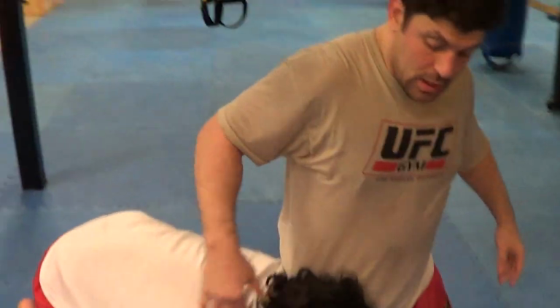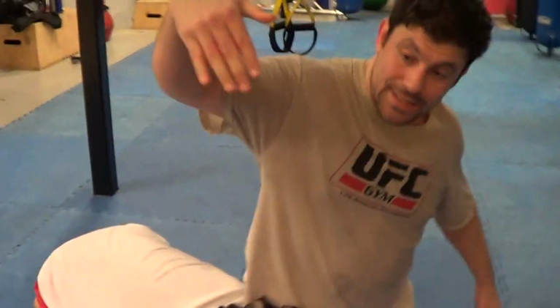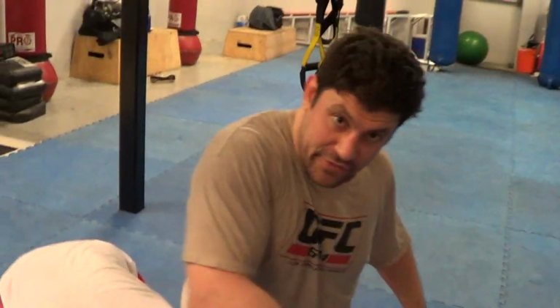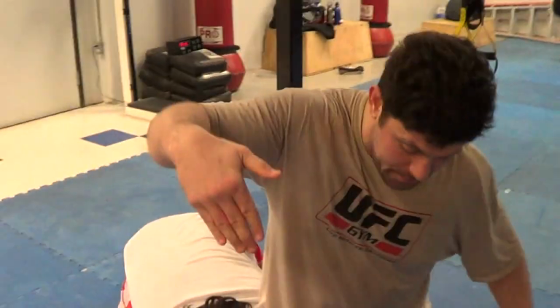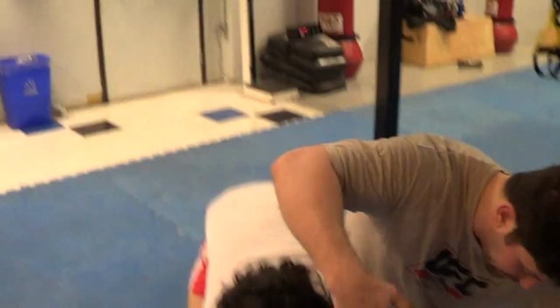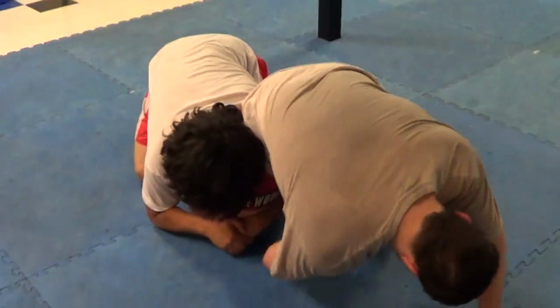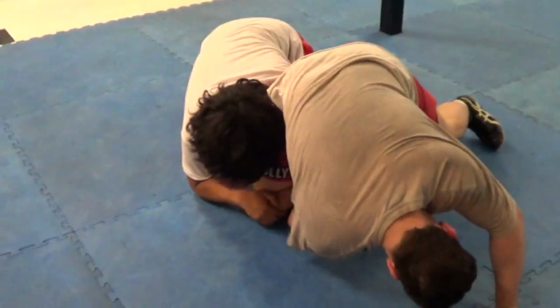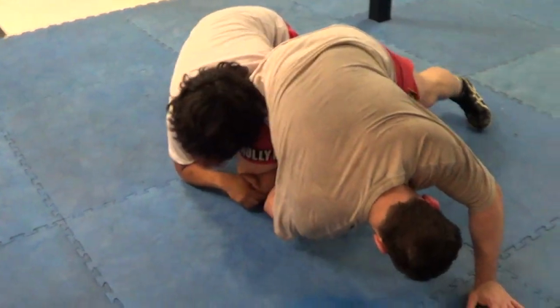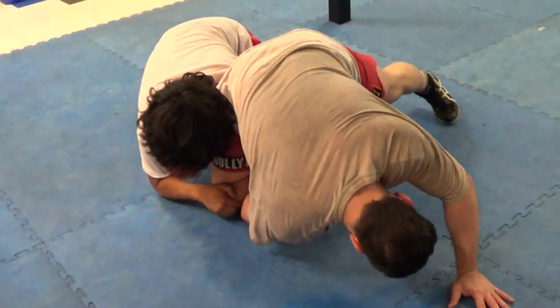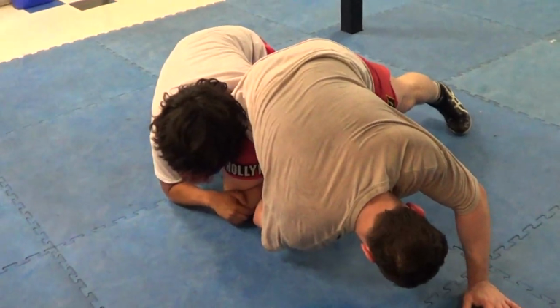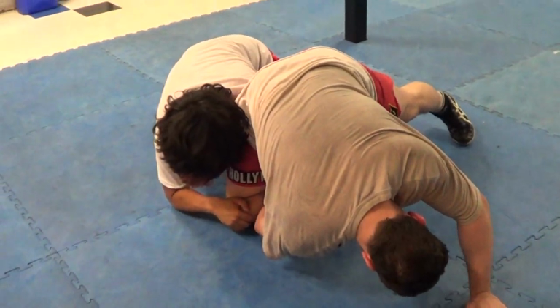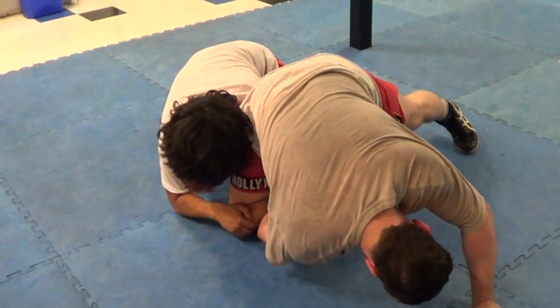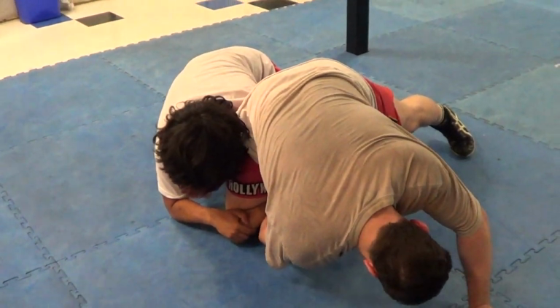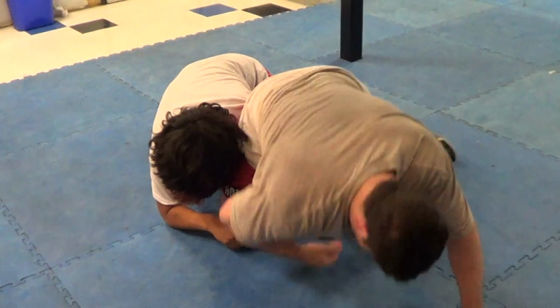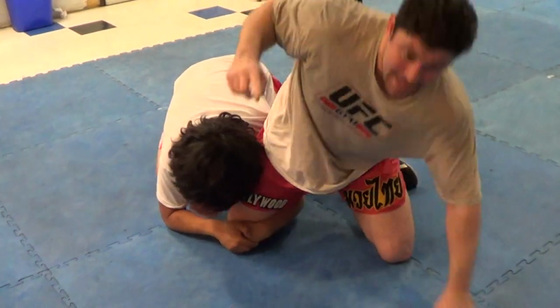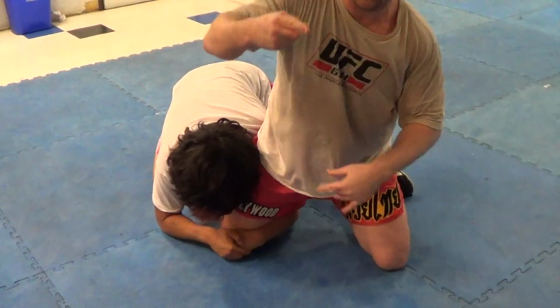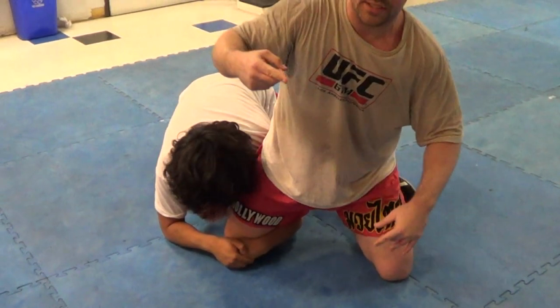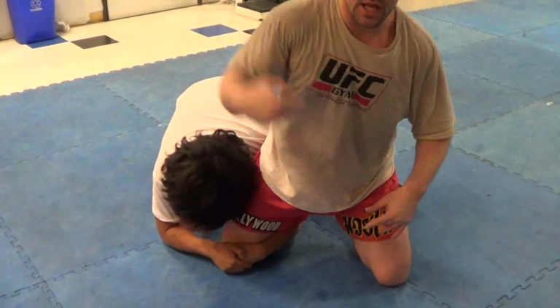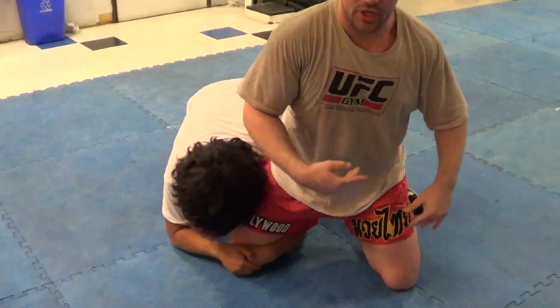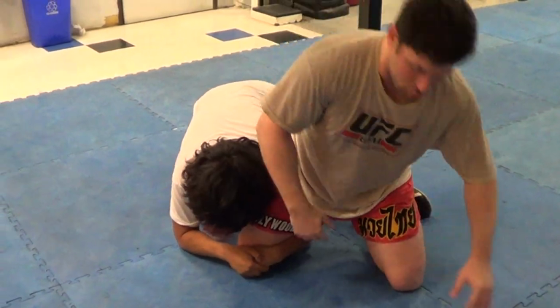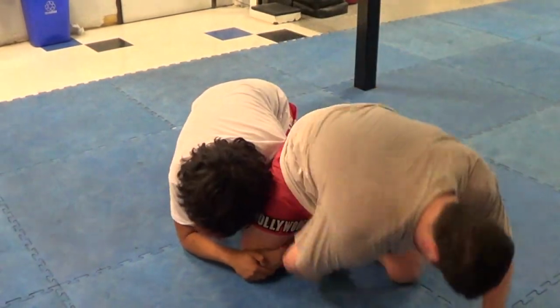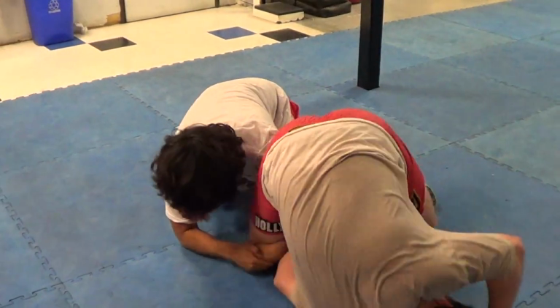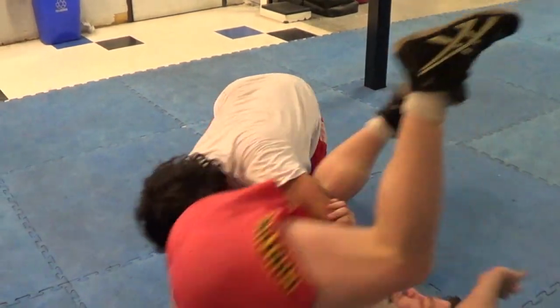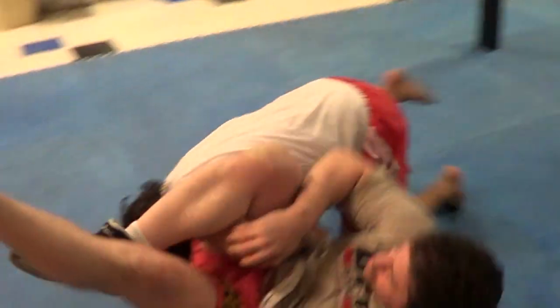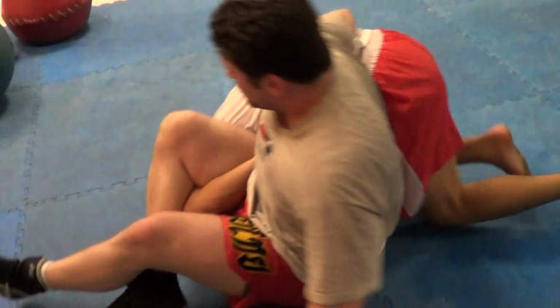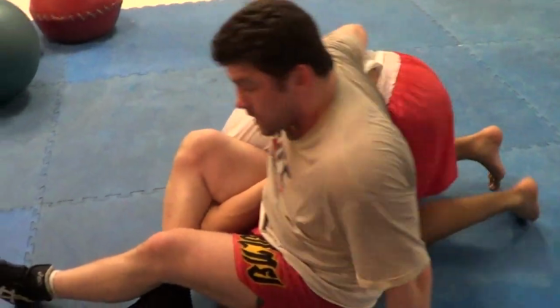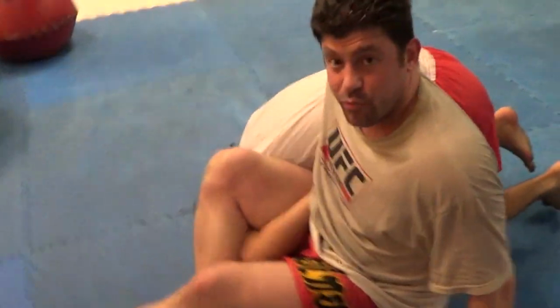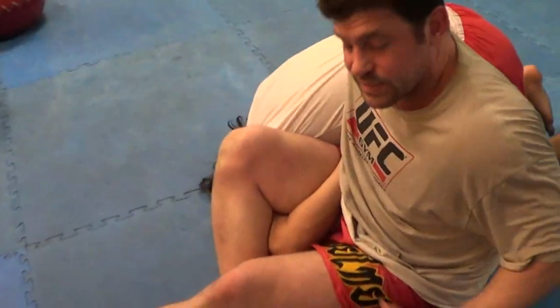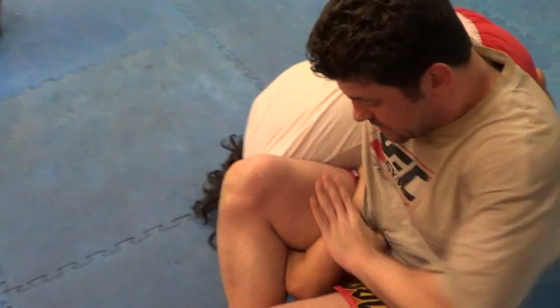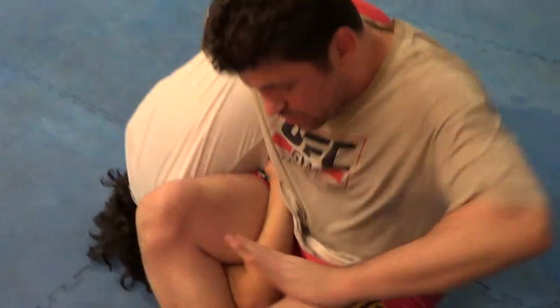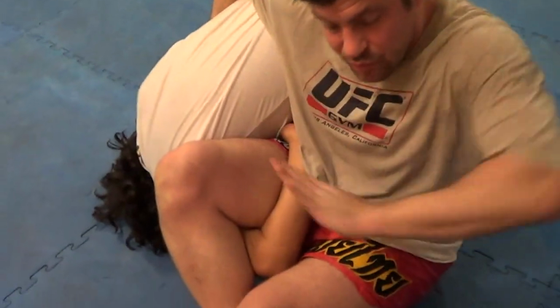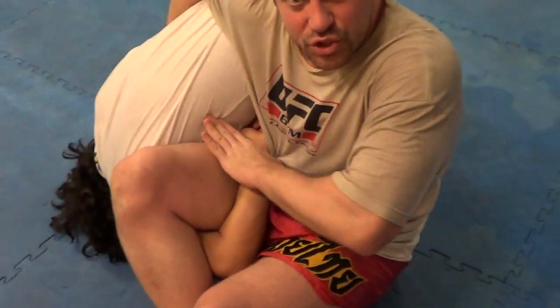So you're going to dive your arm, dive your hand, and cup his elbow — cup the elbow — kick your legs, and do a tight shoulder lift. Then right away sit up to the seatbelt and wrist control.